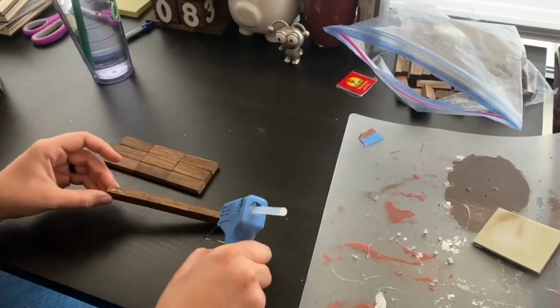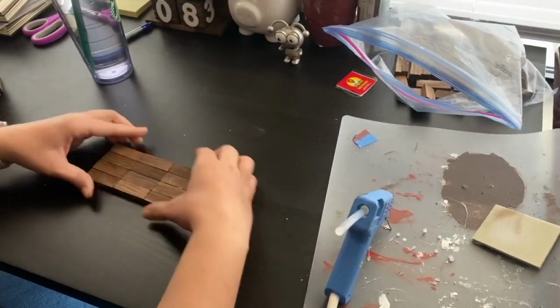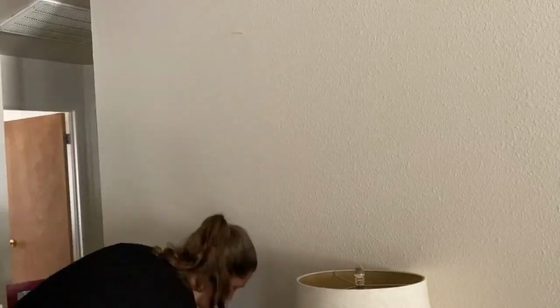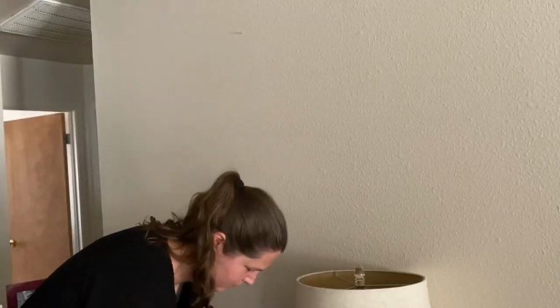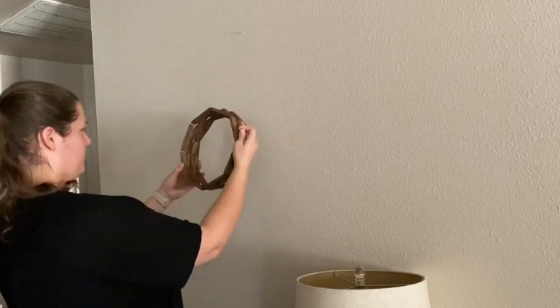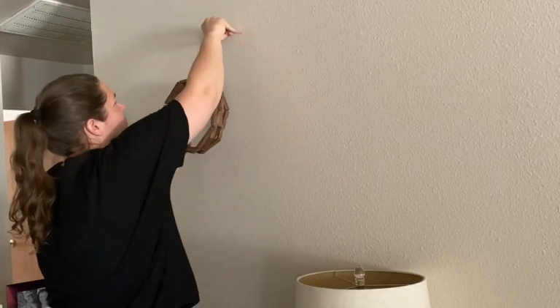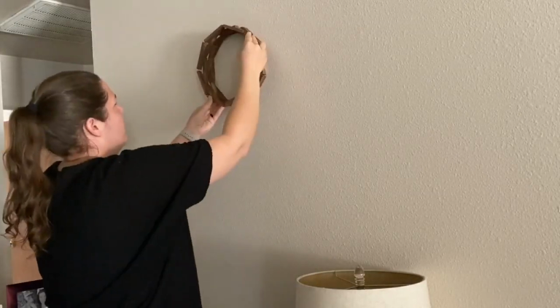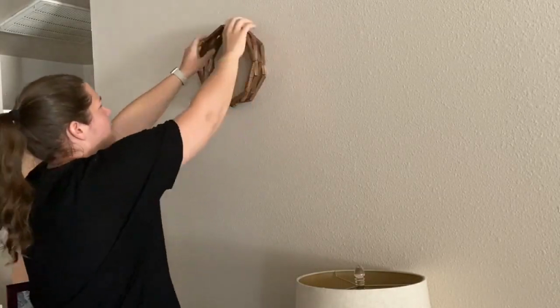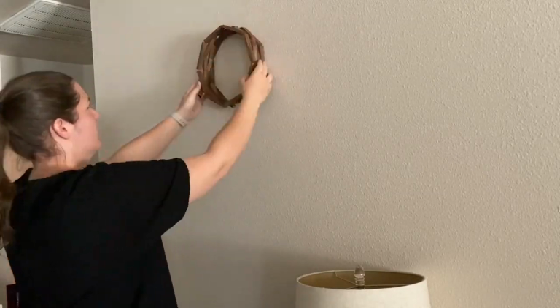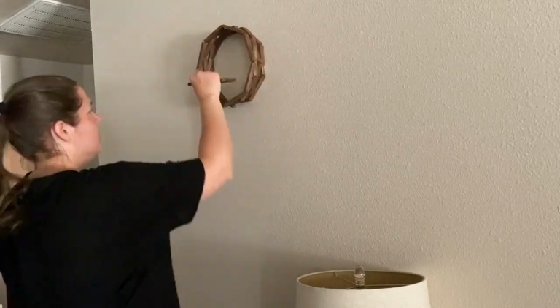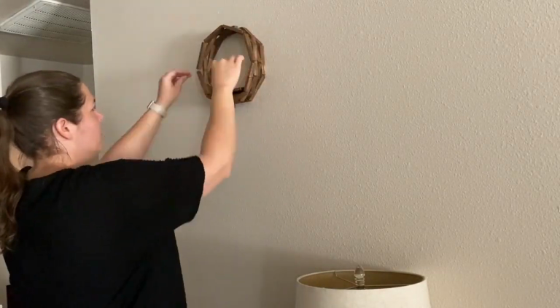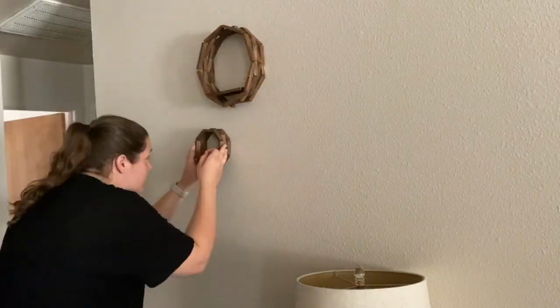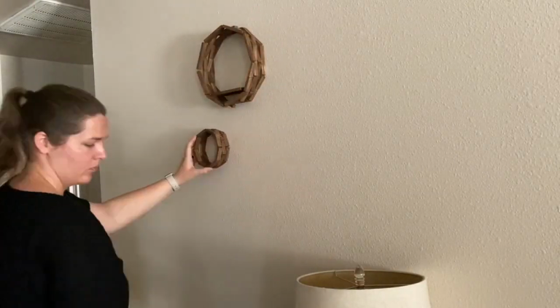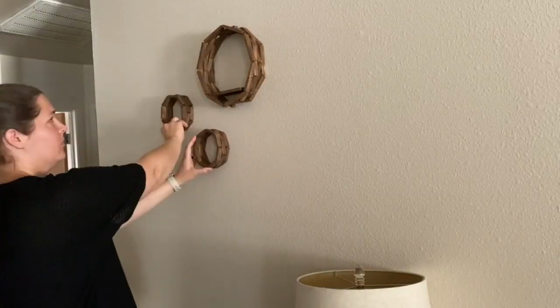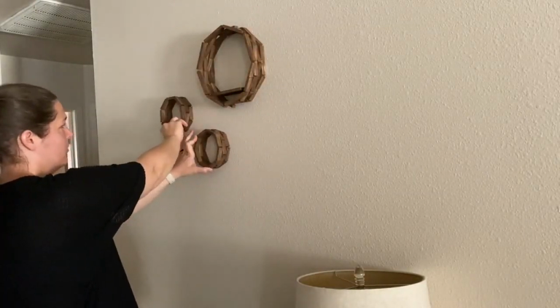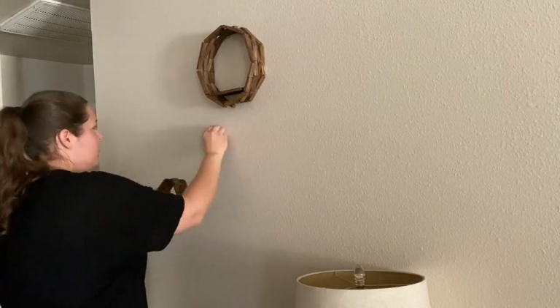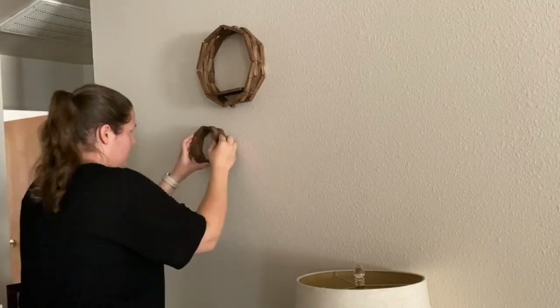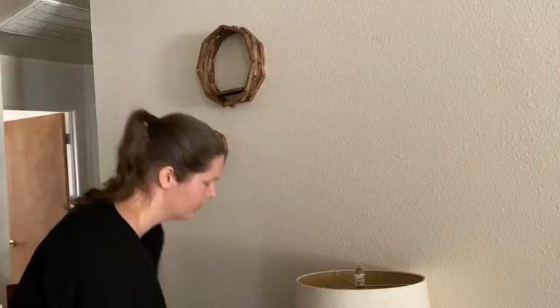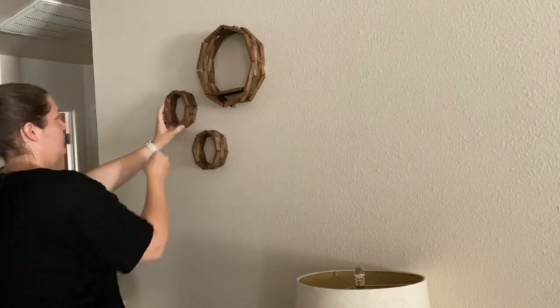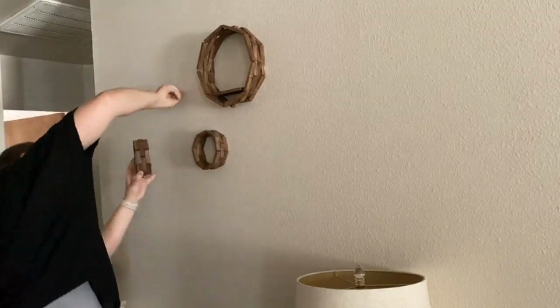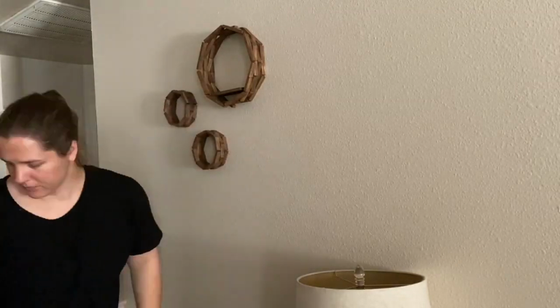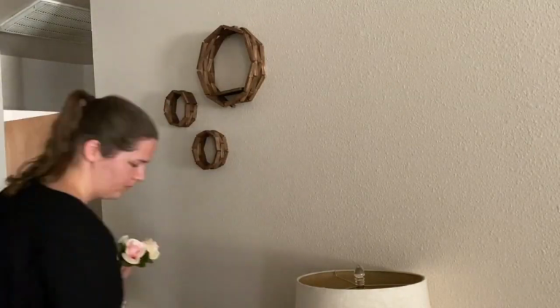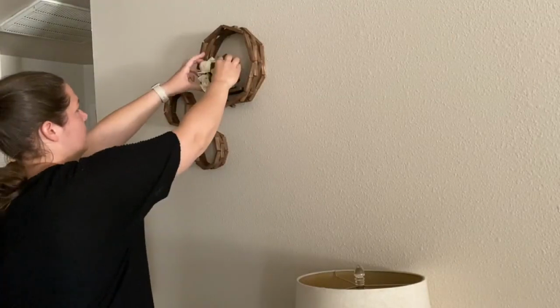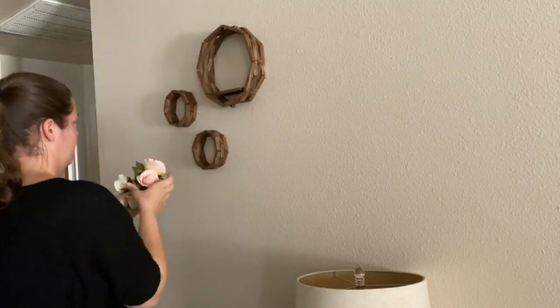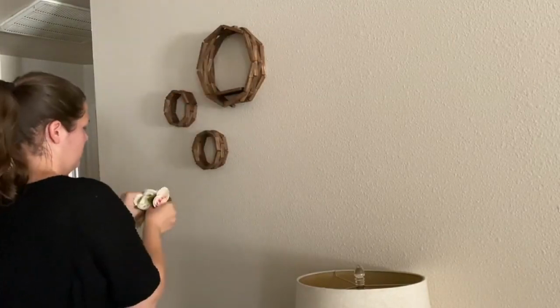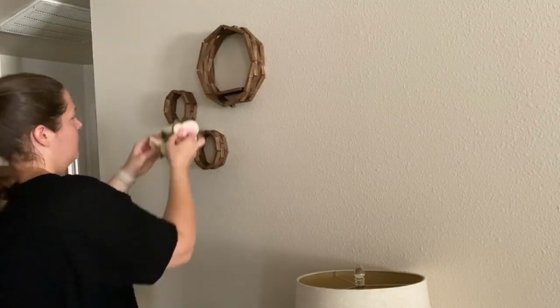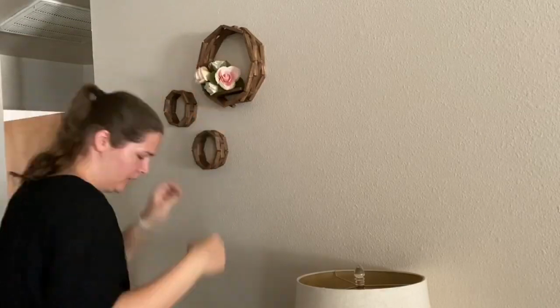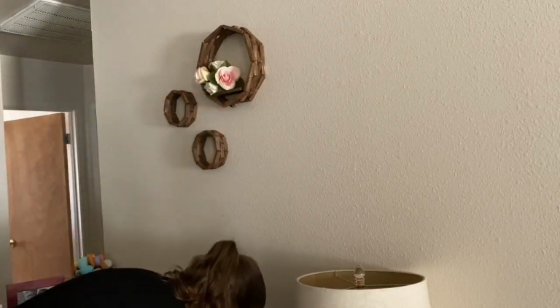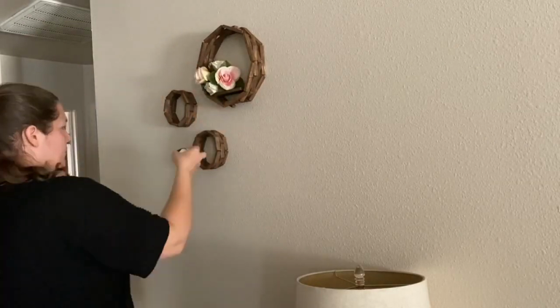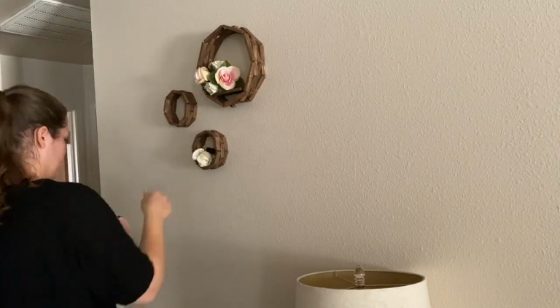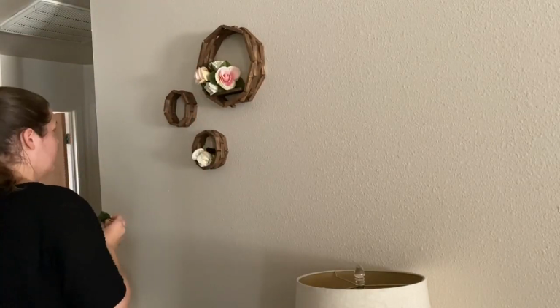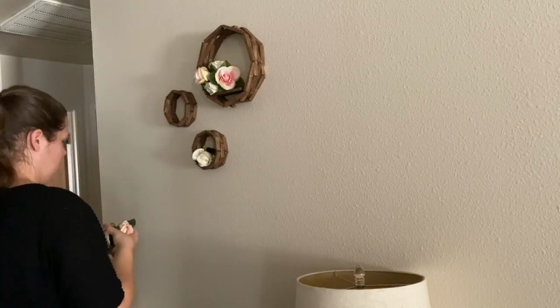To hang these I used two push pins for the larger octagon and one push pin for each of the smaller octagons. I finished them off by placing some of the fake roses we used as decoration at my wedding inside and called it a day.